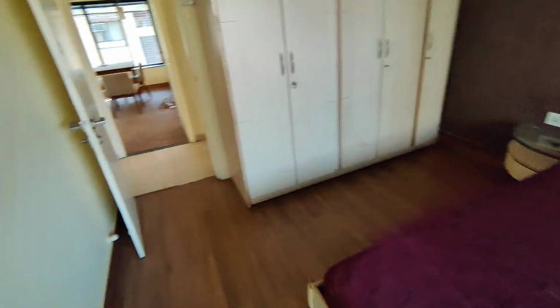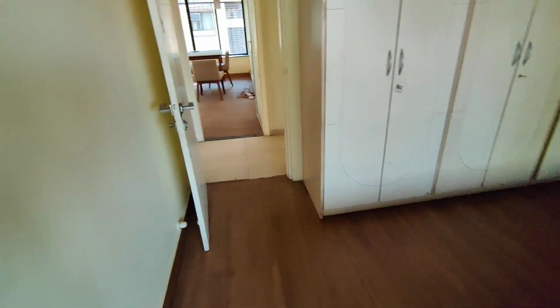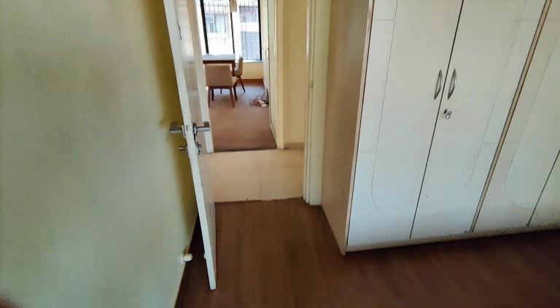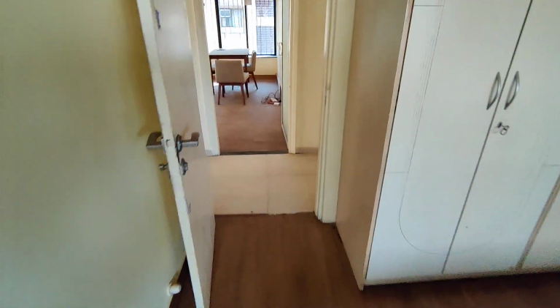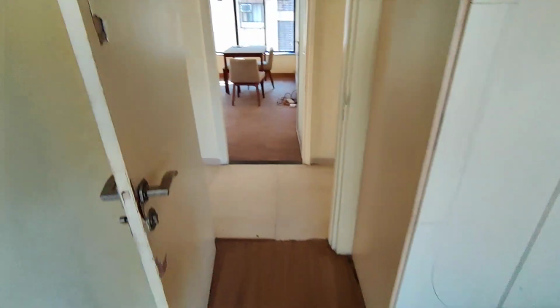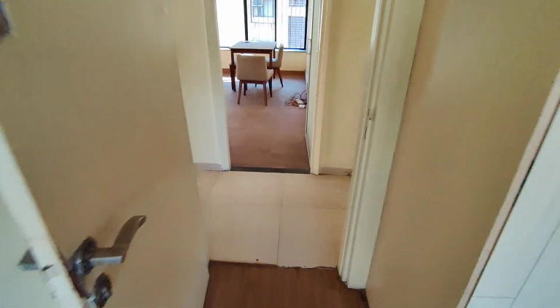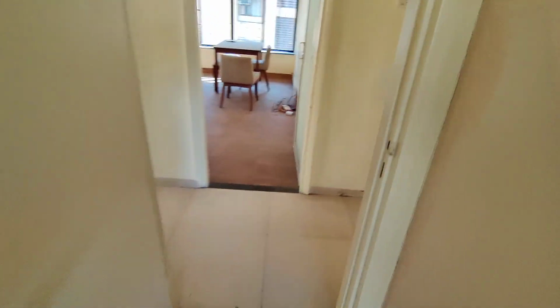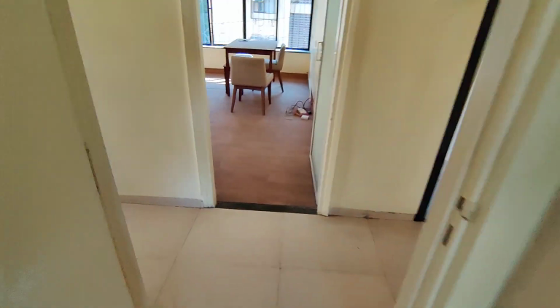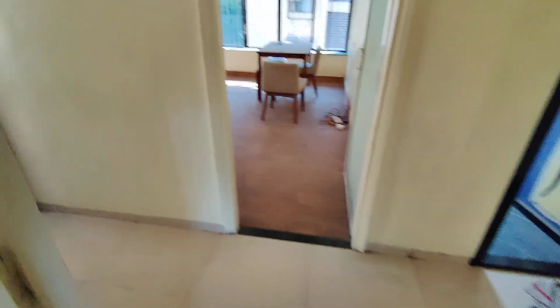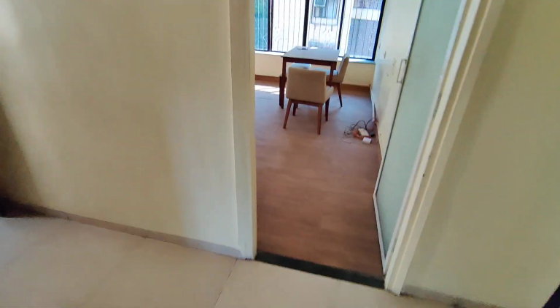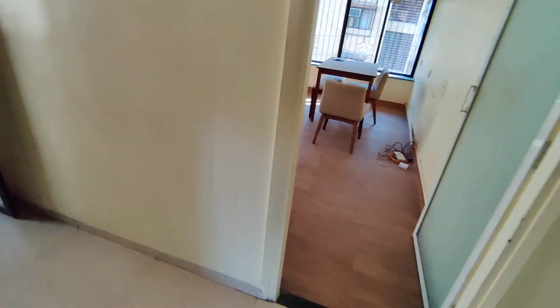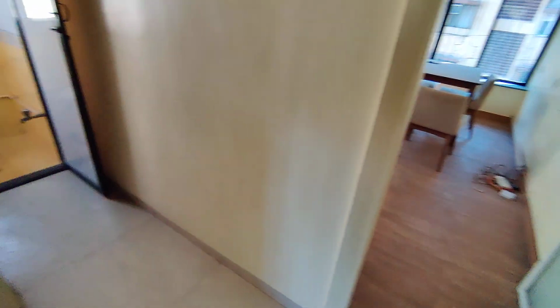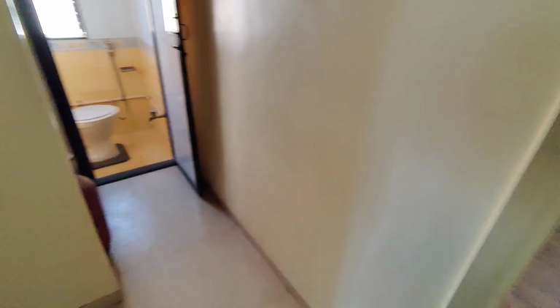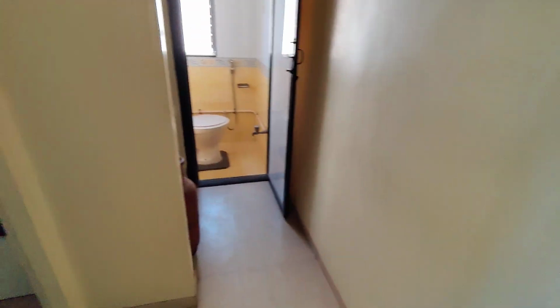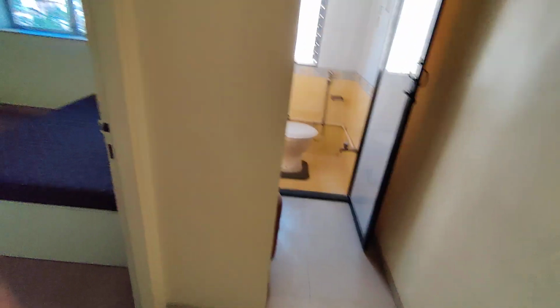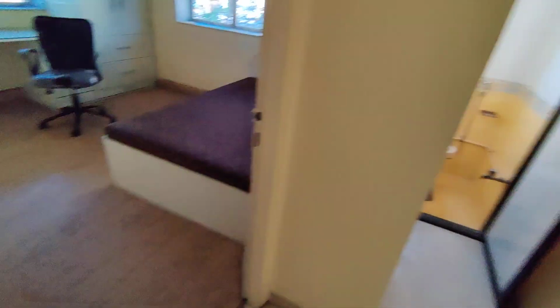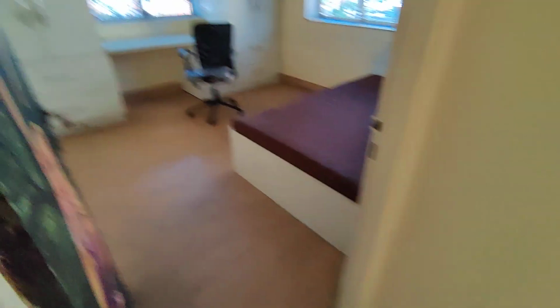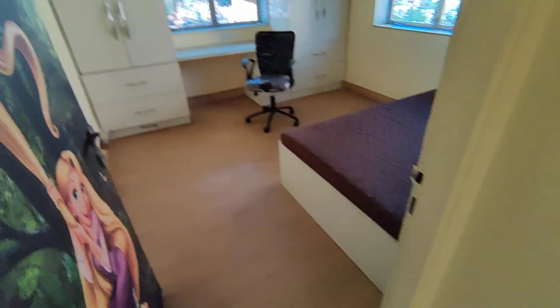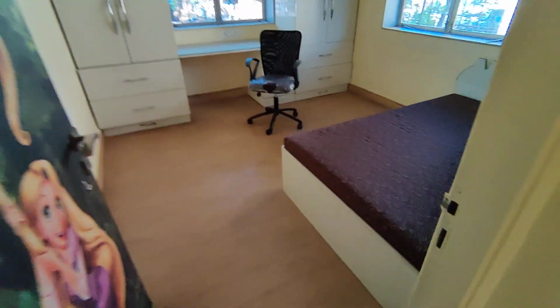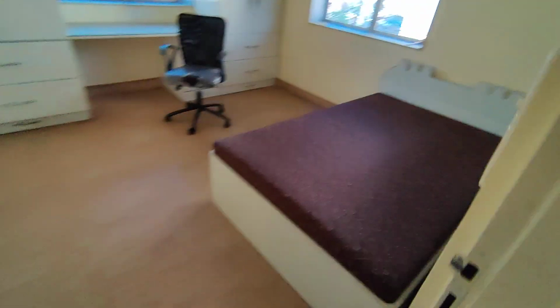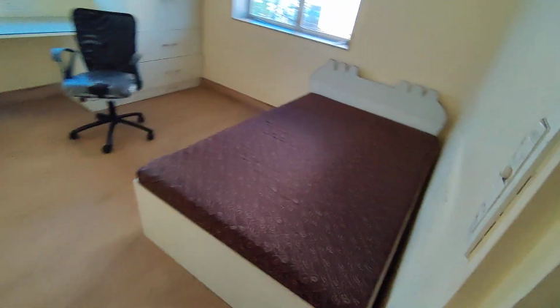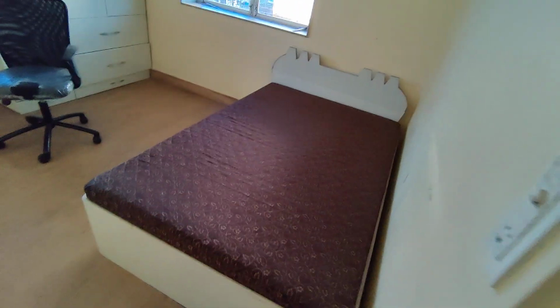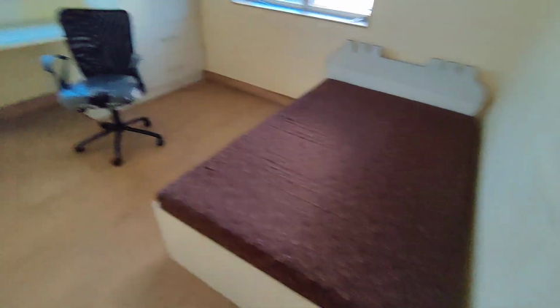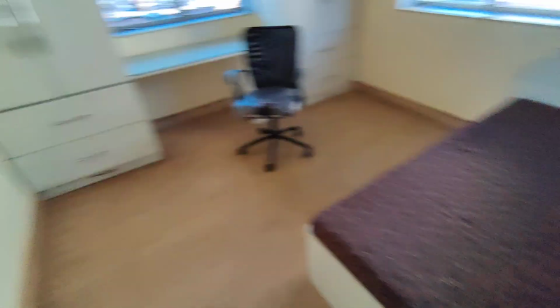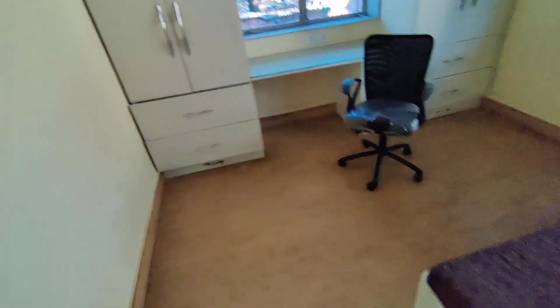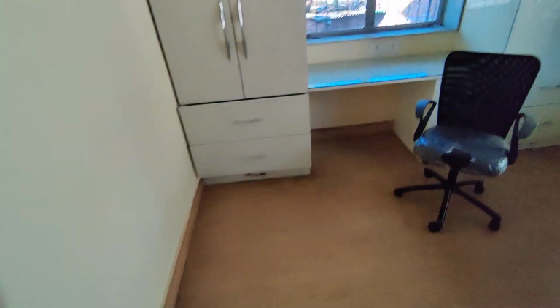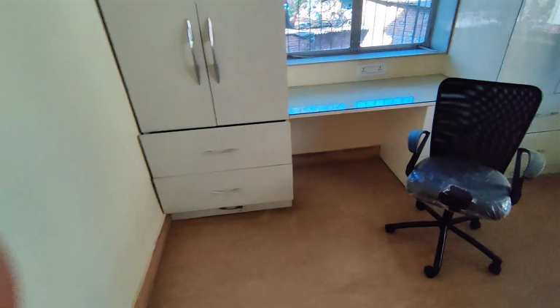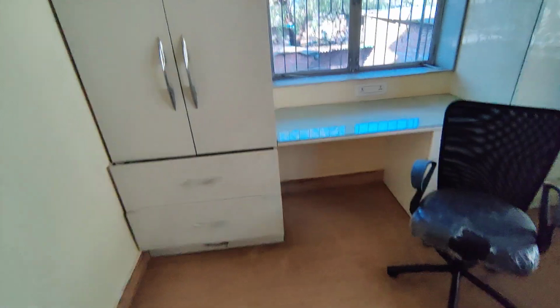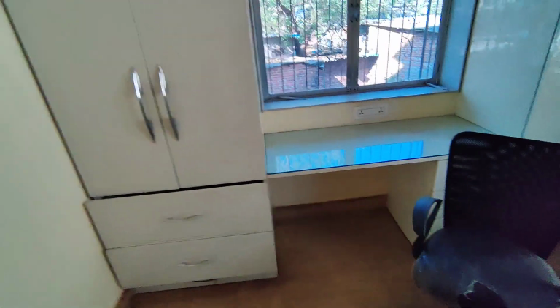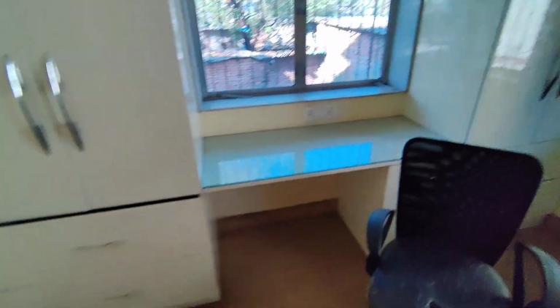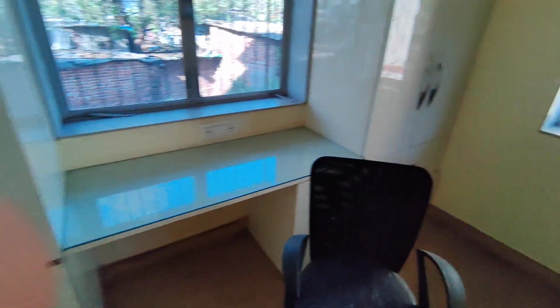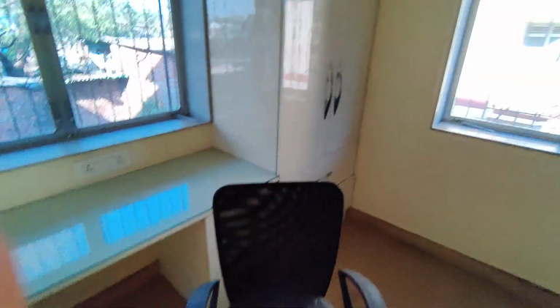Now I am showing you the second bedroom. This is a little cosy, slightly smaller bed, but it has a study table and a wardrobe.